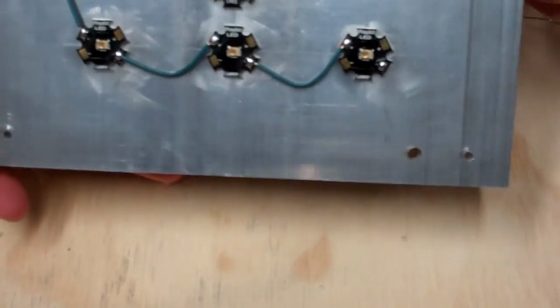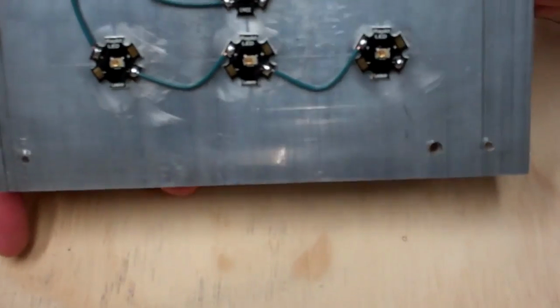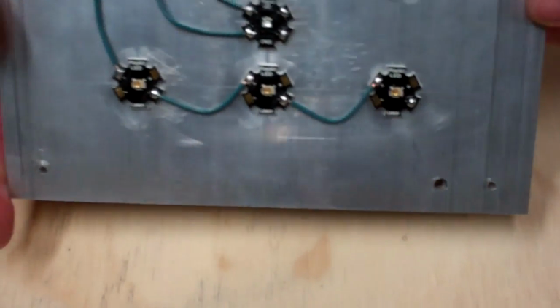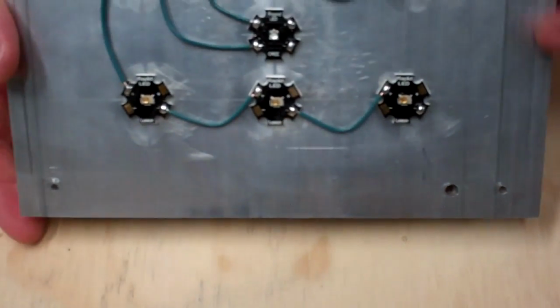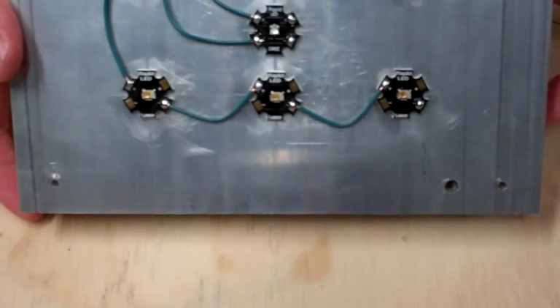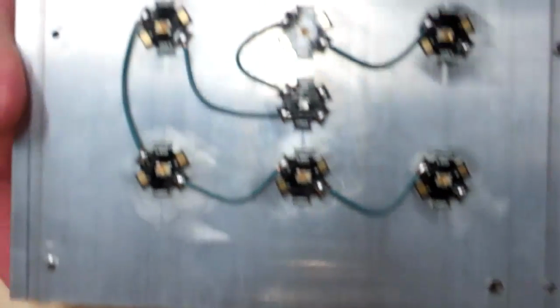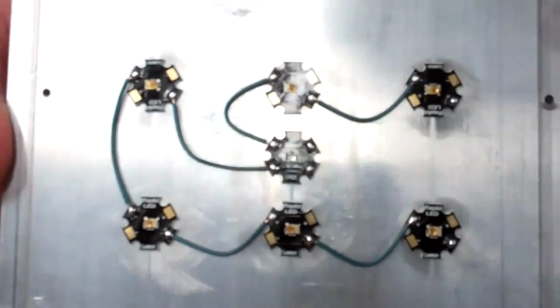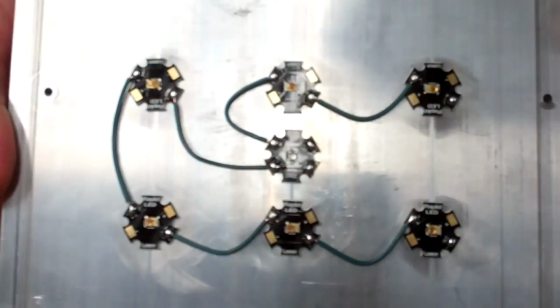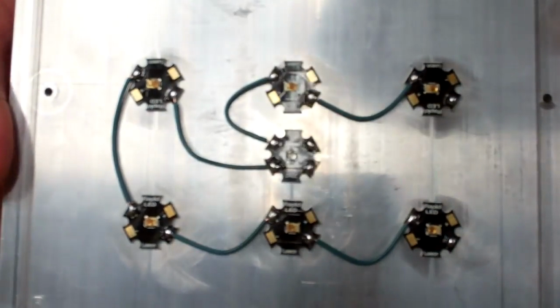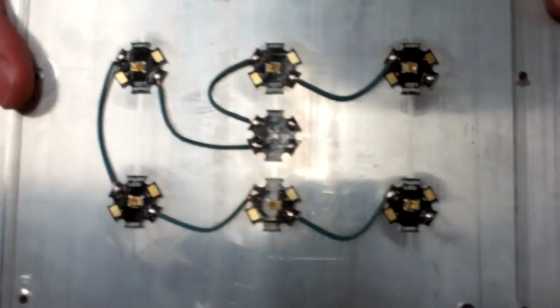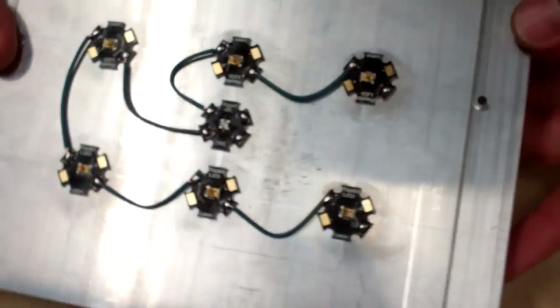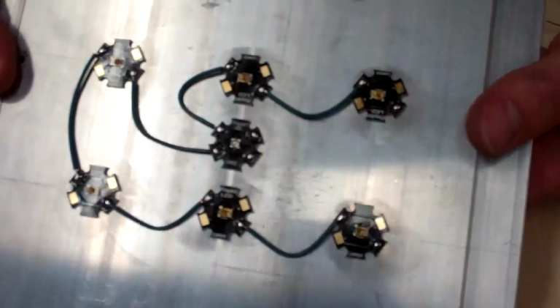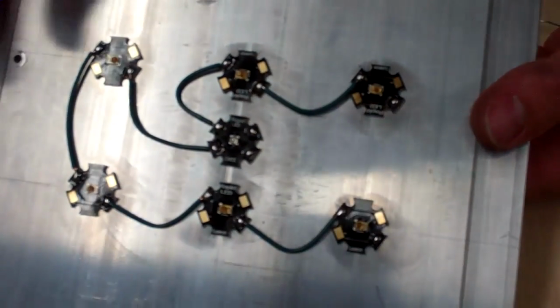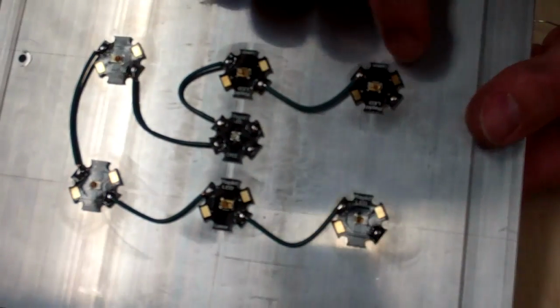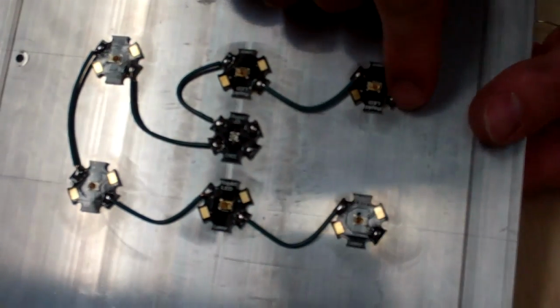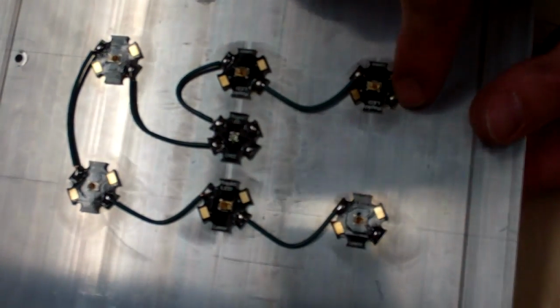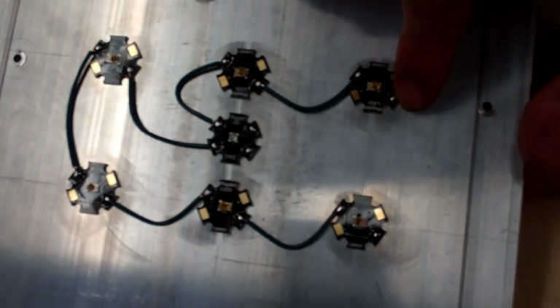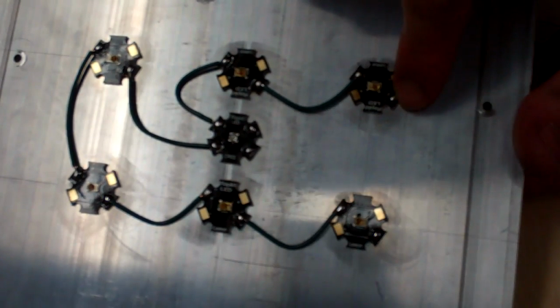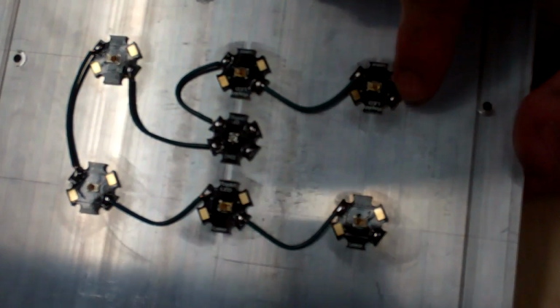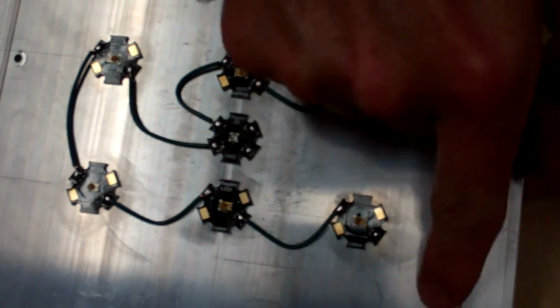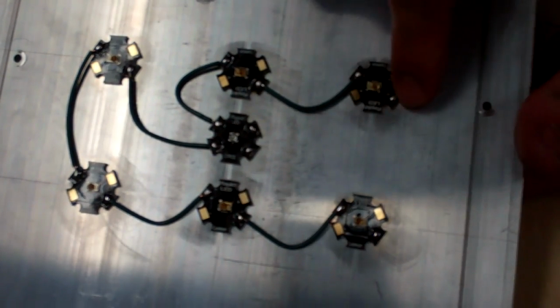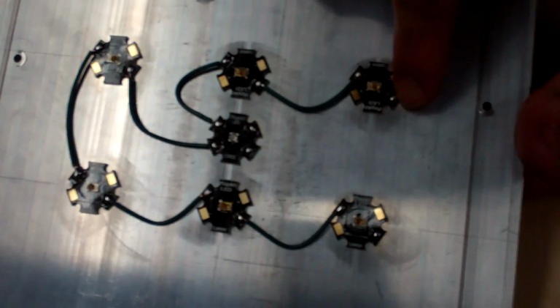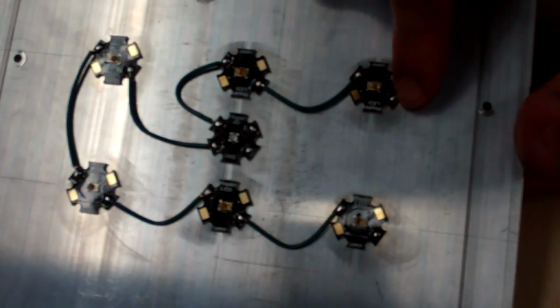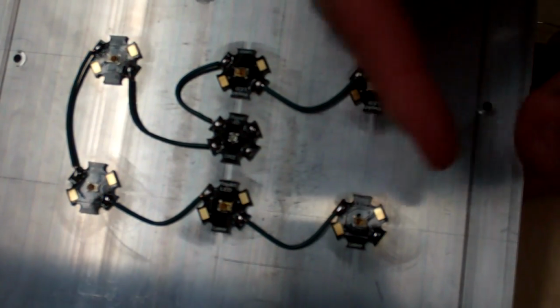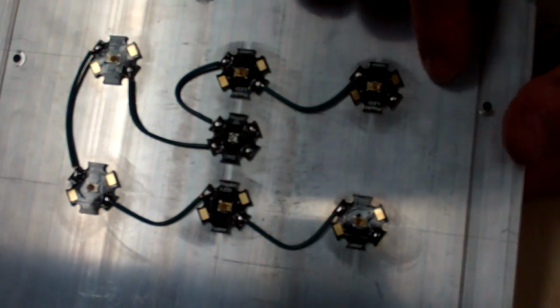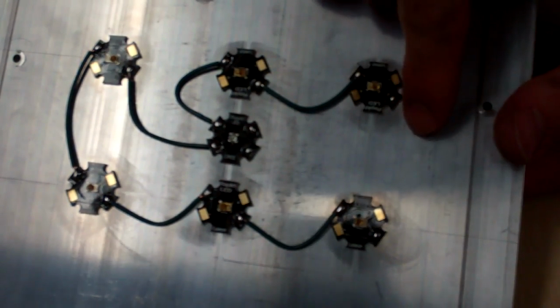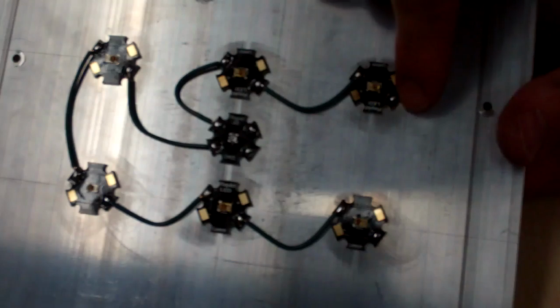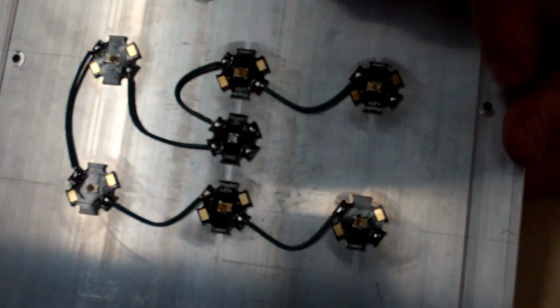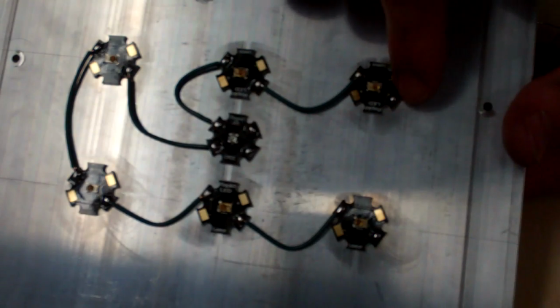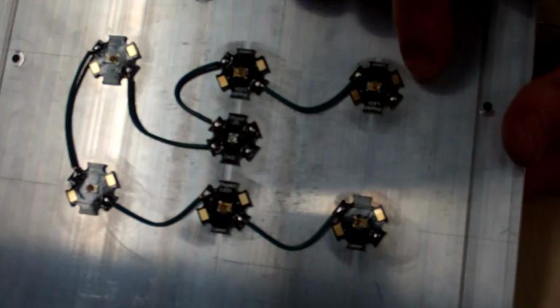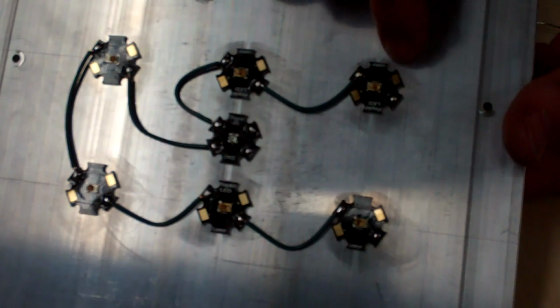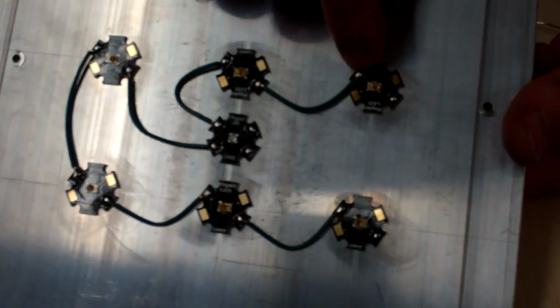And there you go — that's all wired up and ready to go. Here's the empty positive terminal; that's where the red wire is going to come in from the driver, or the lead from the other fixture for my purposes.